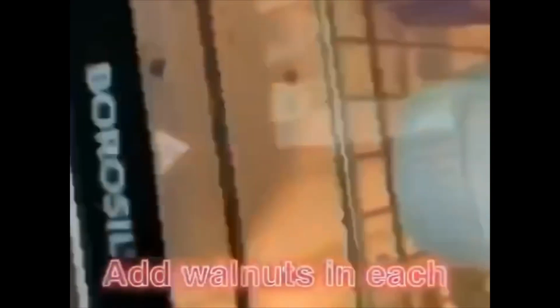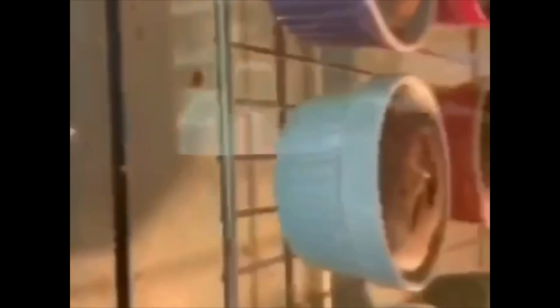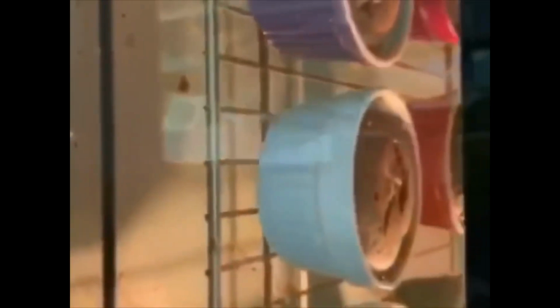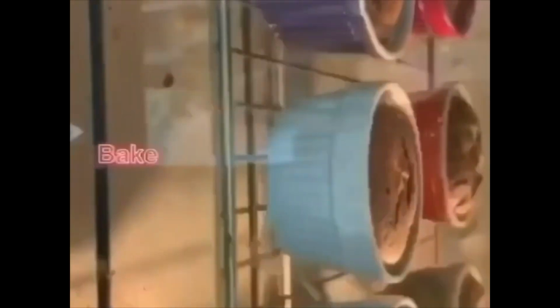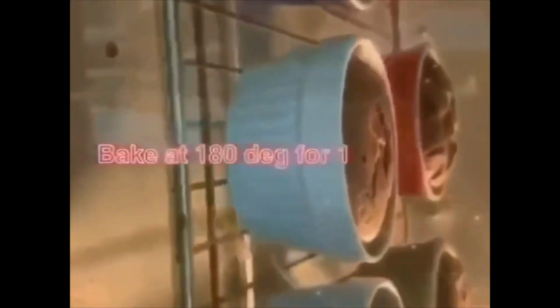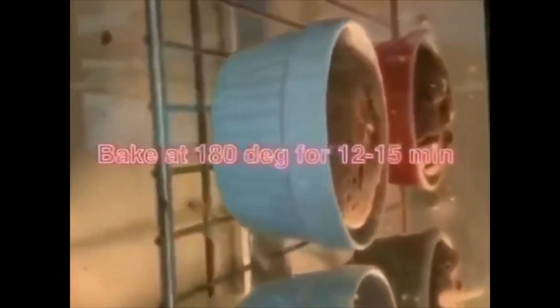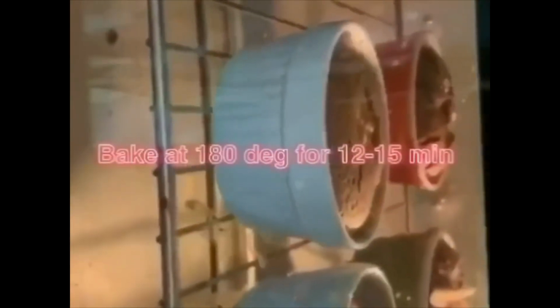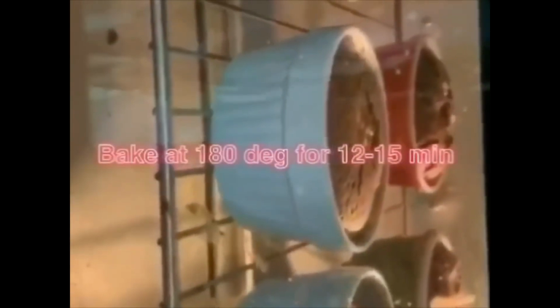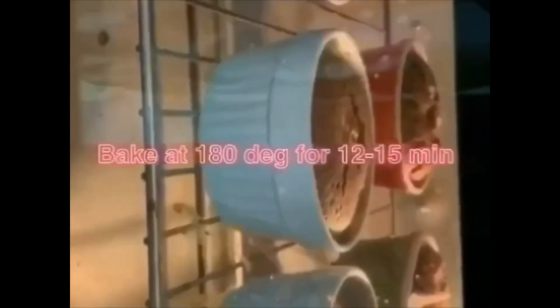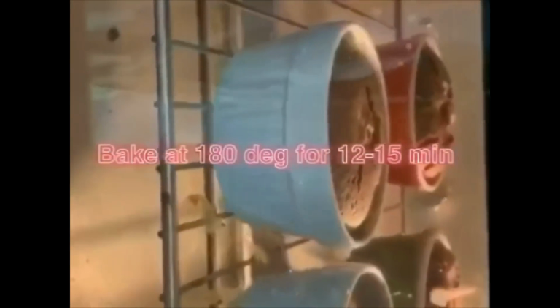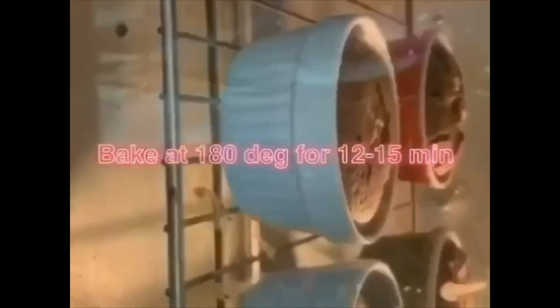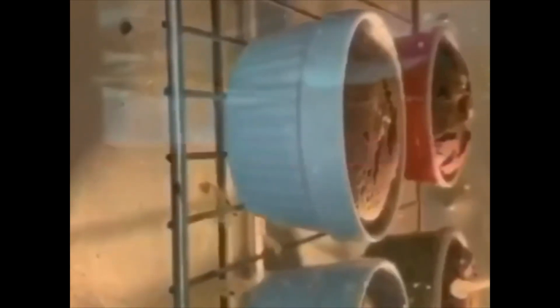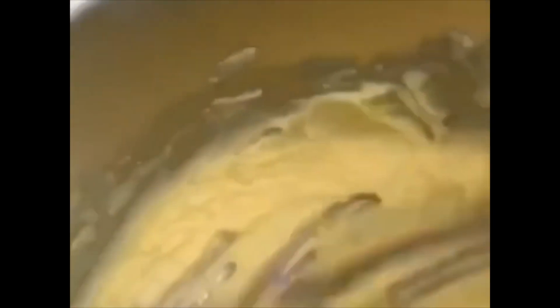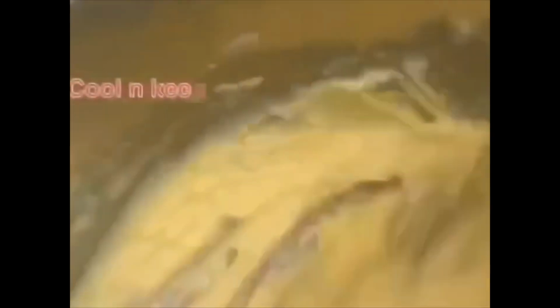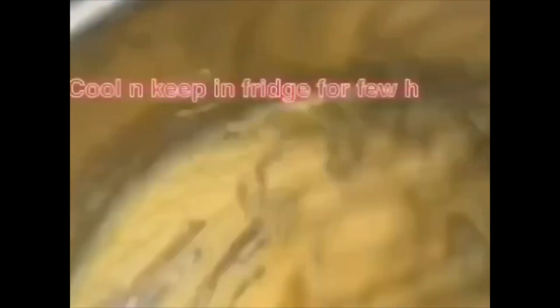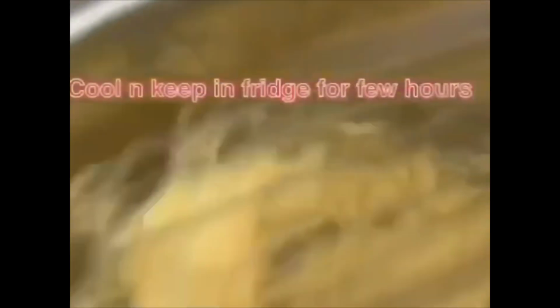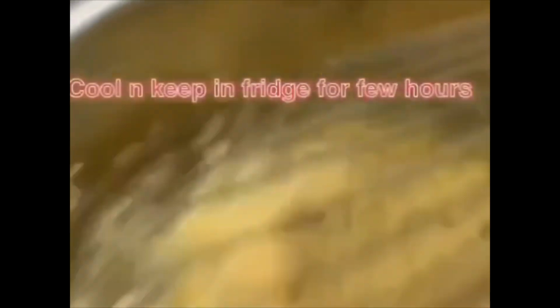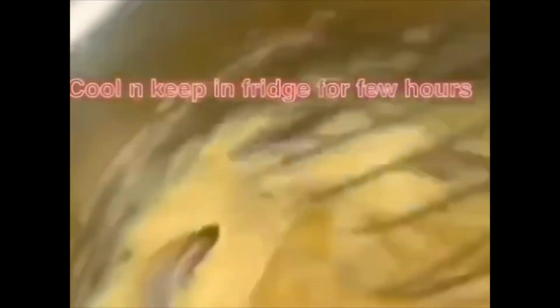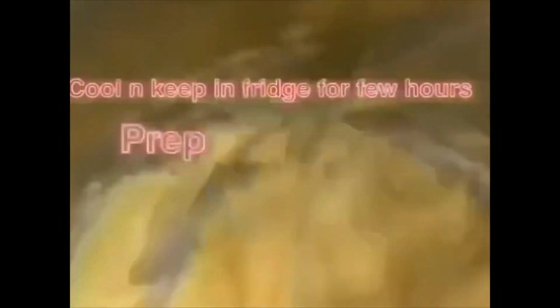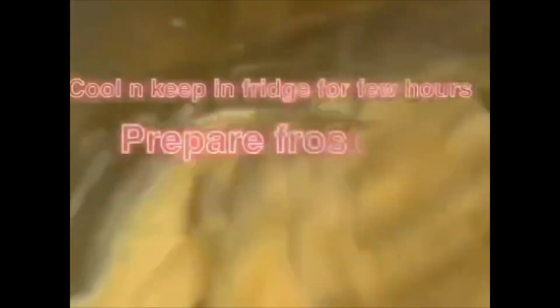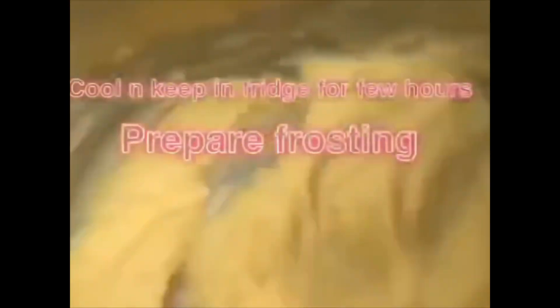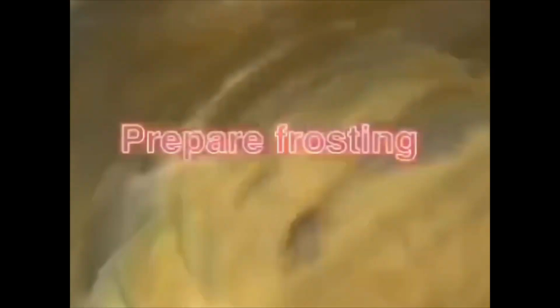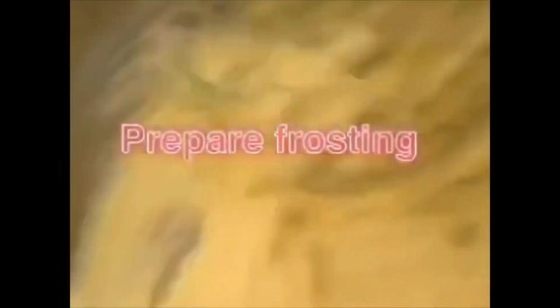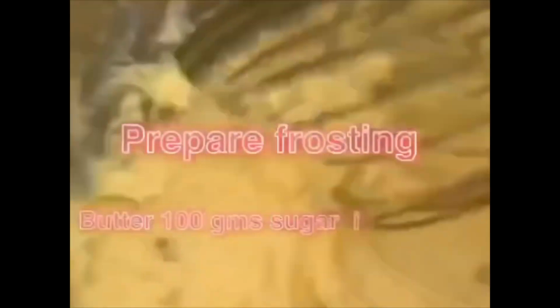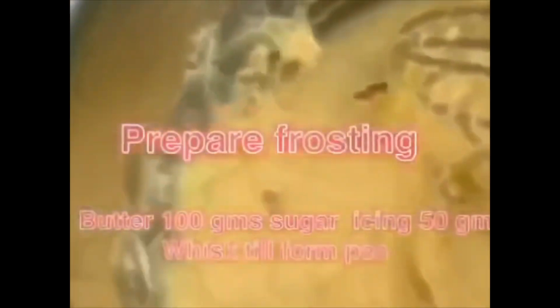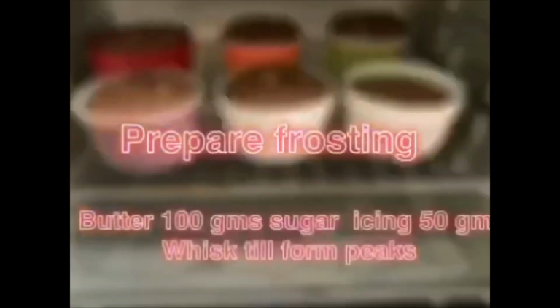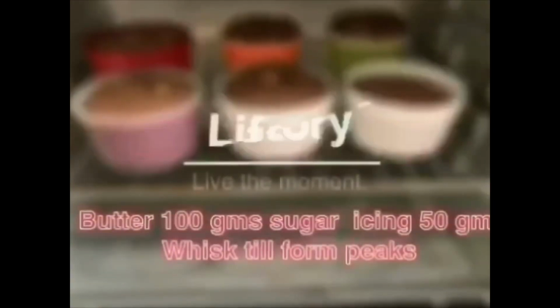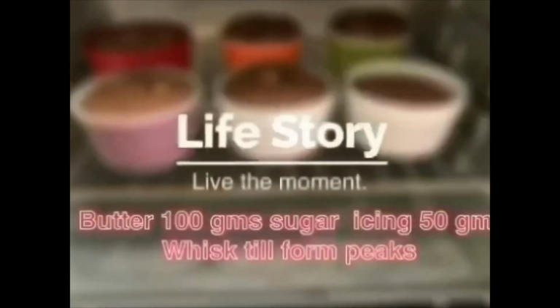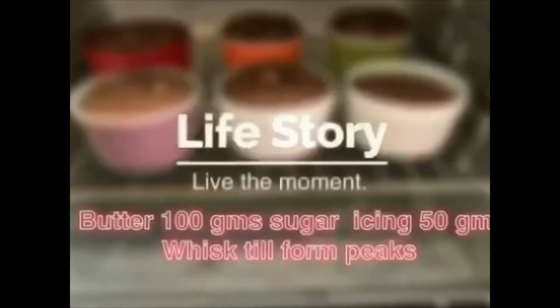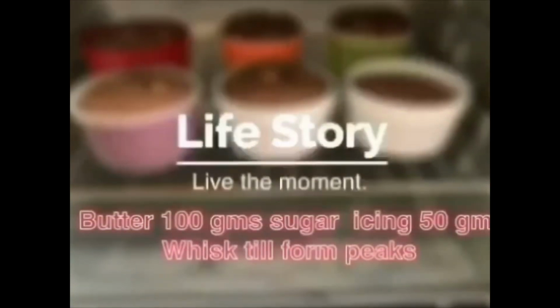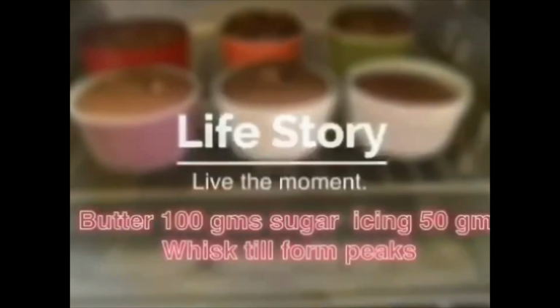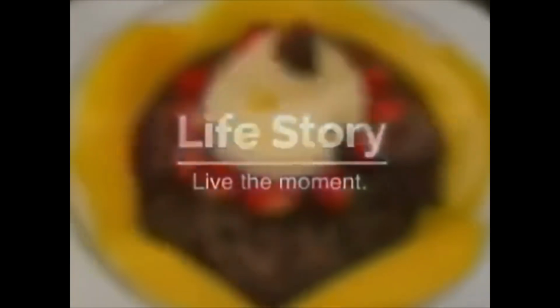The soufflé is ready now. Keep it for cooling at normal temperature, and after that put them in the fridge. You can garnish it.